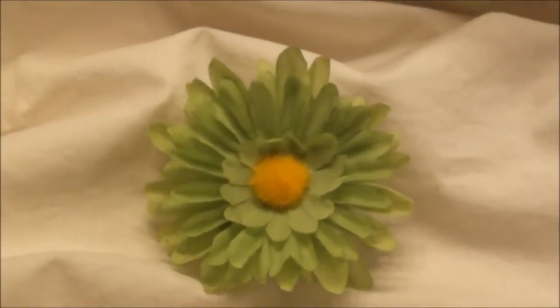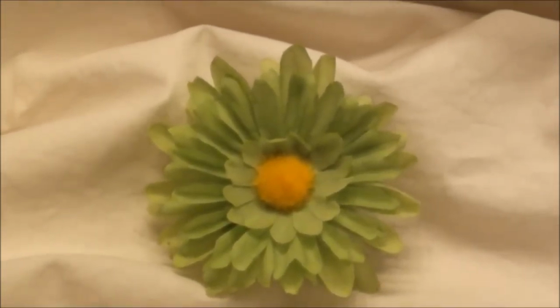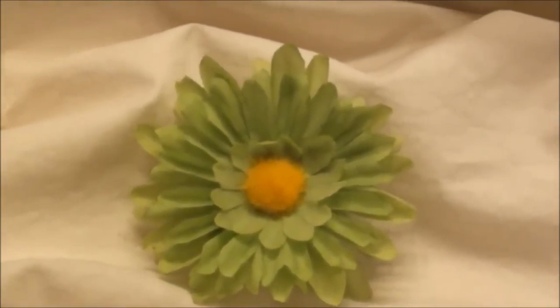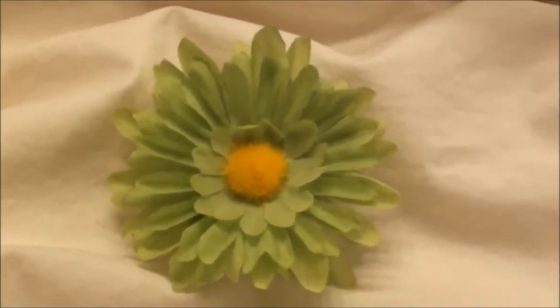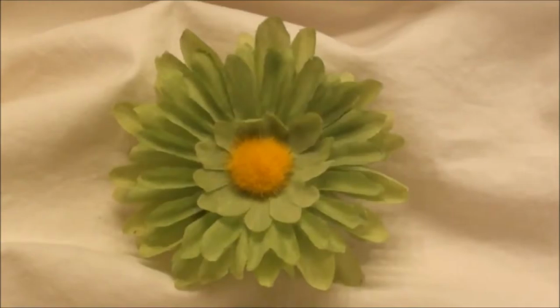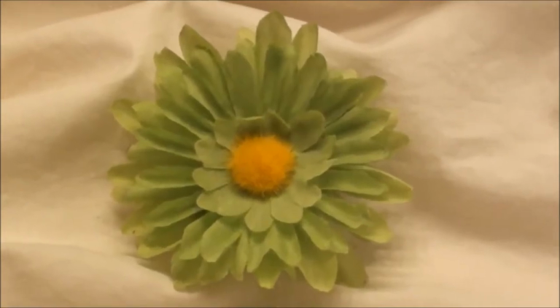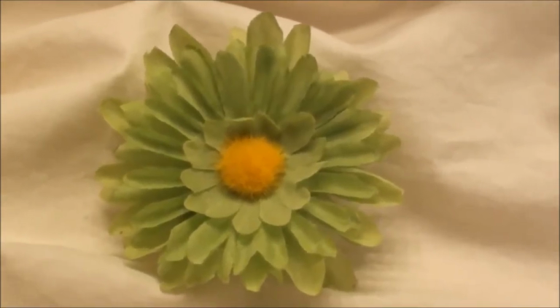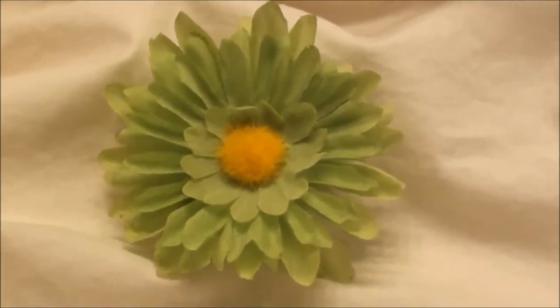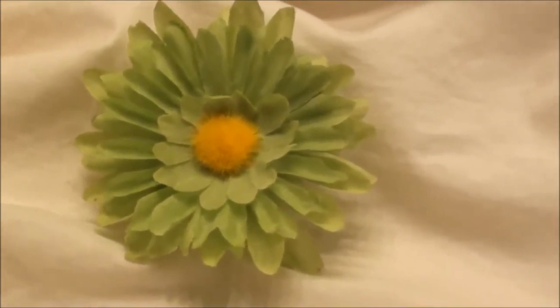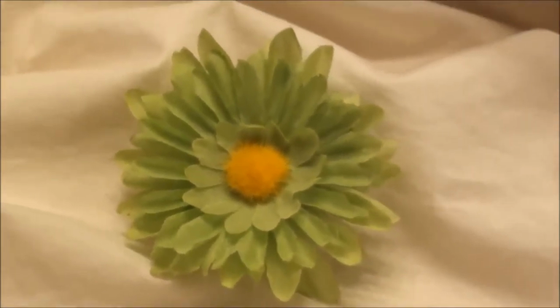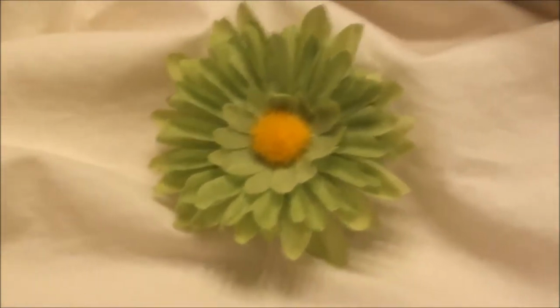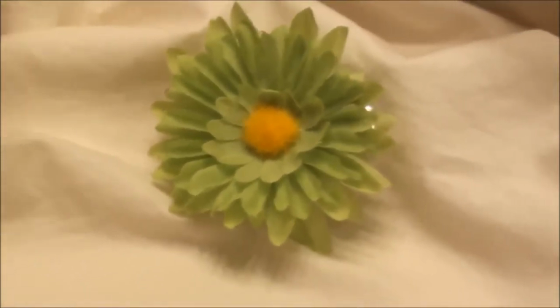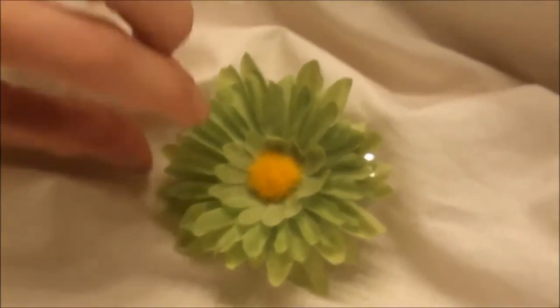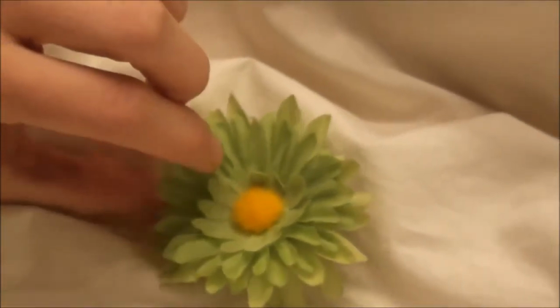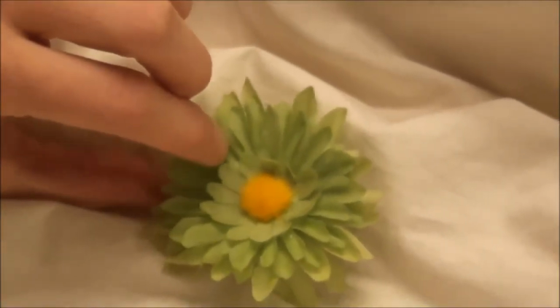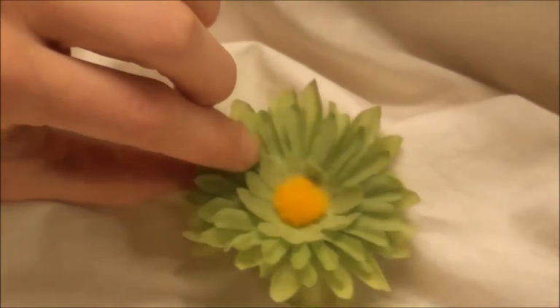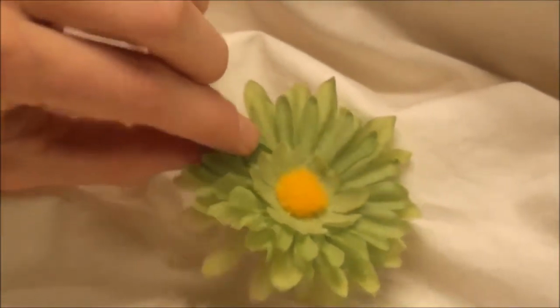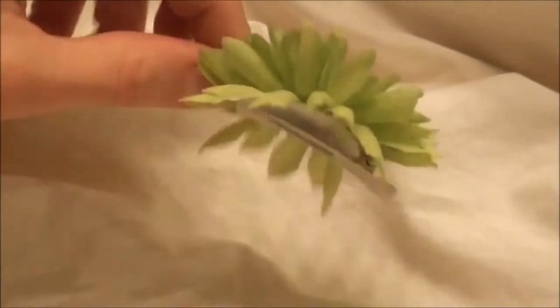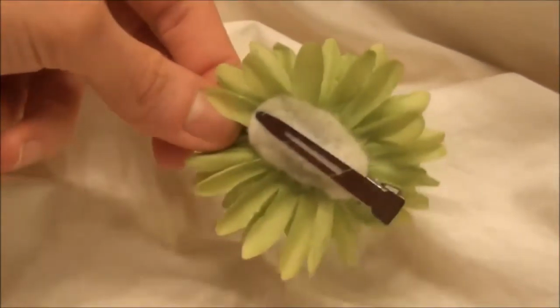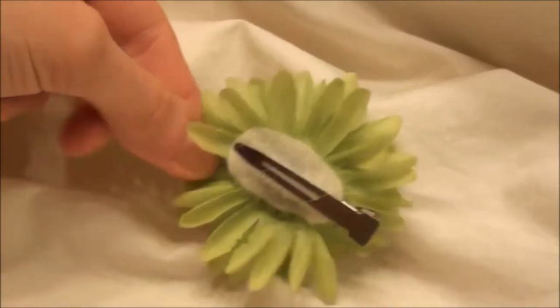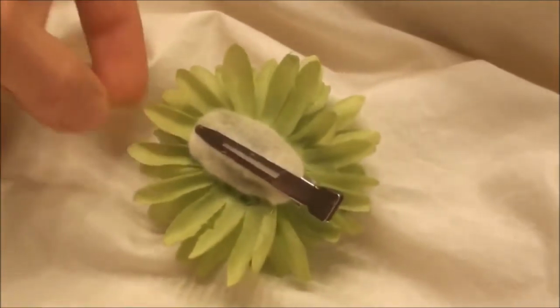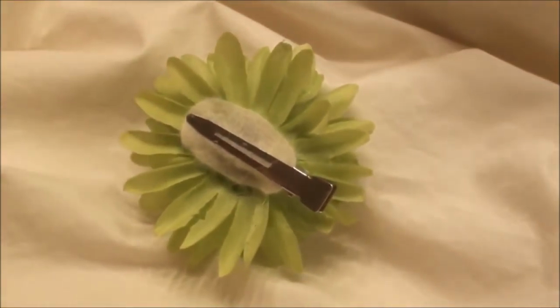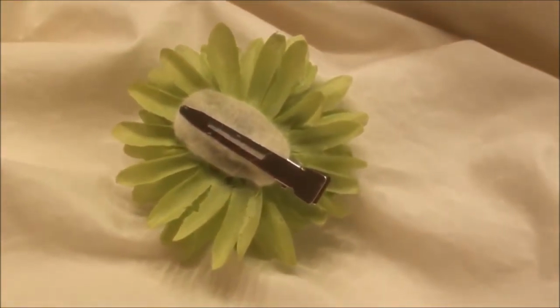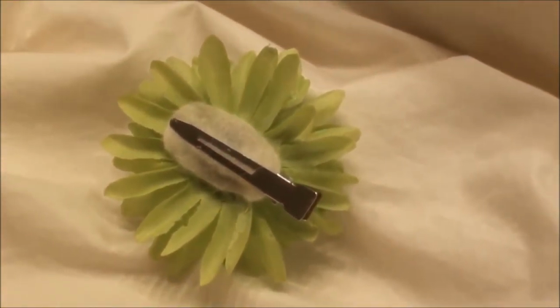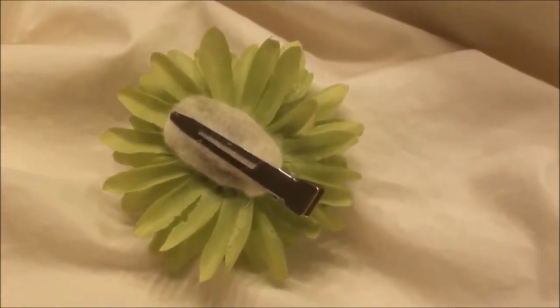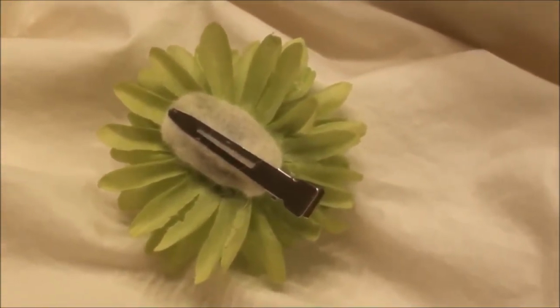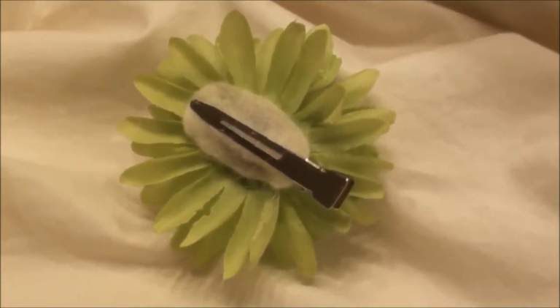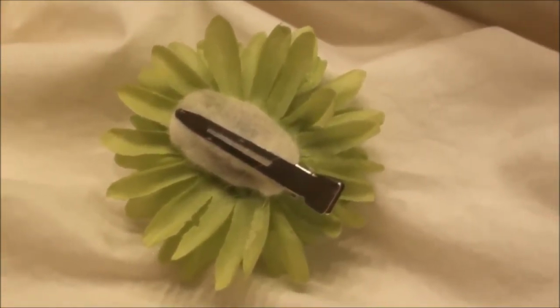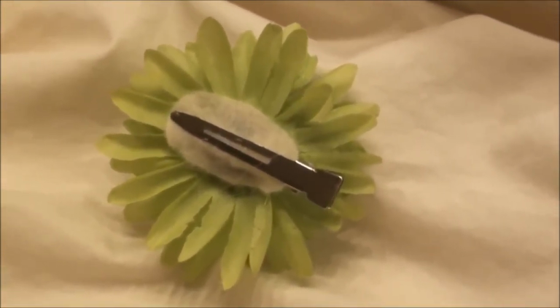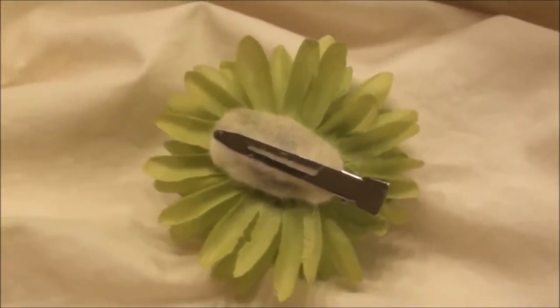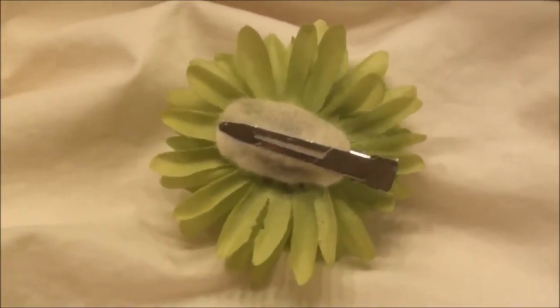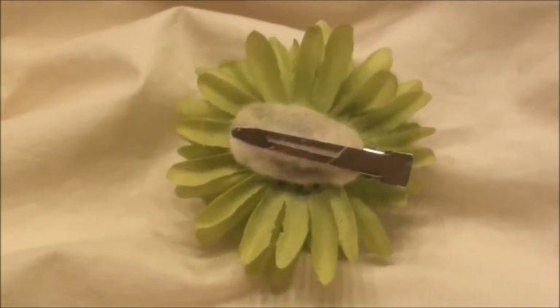This one's a lime green daisy. These ones are great for little ones, babies and toddlers, because they're really lightweight and they keep them in their hair, which is great for pictures. You know you always got to have those pictures for grandma.